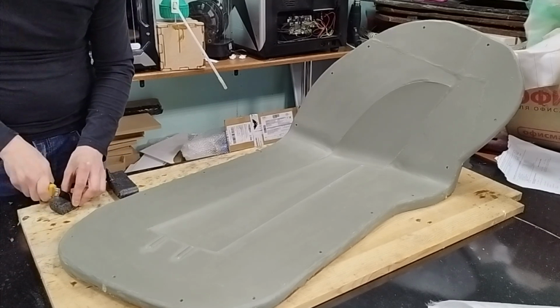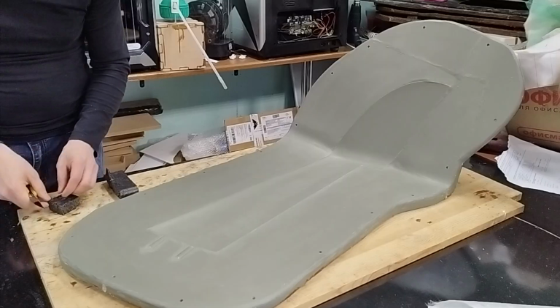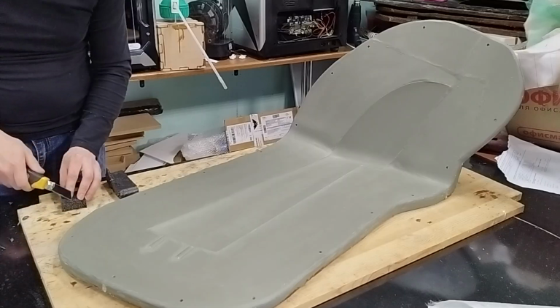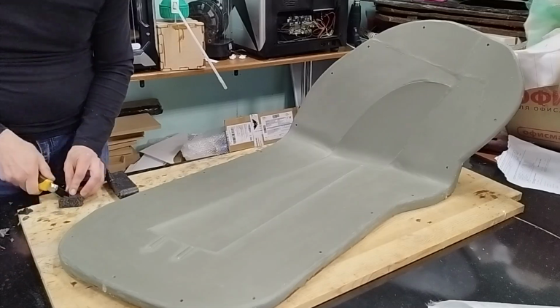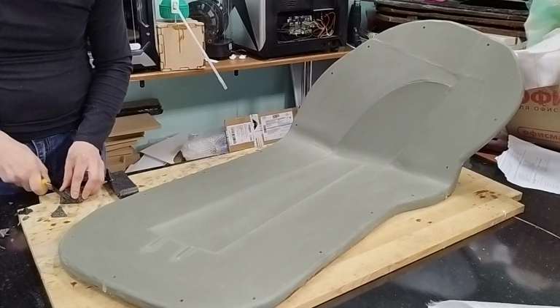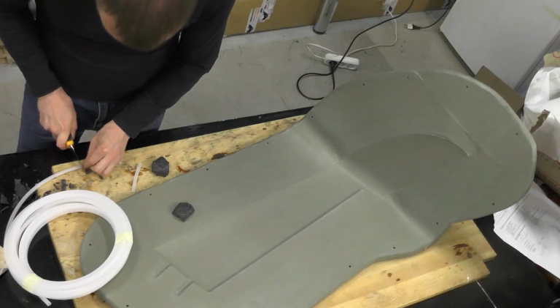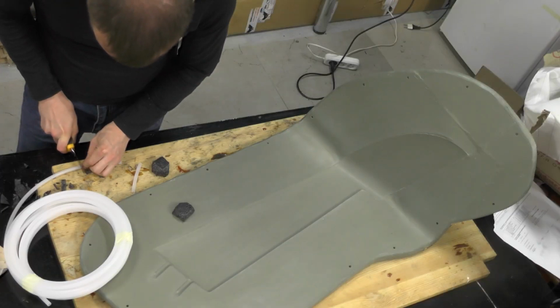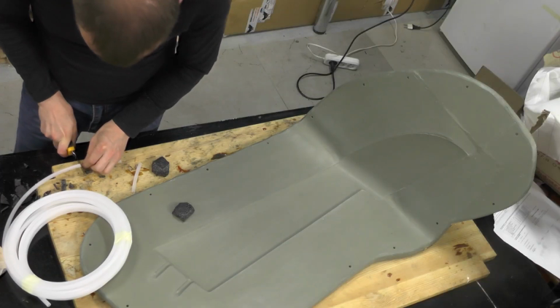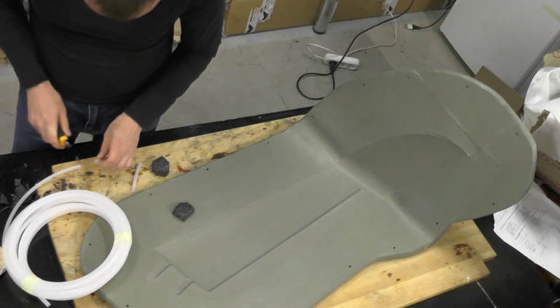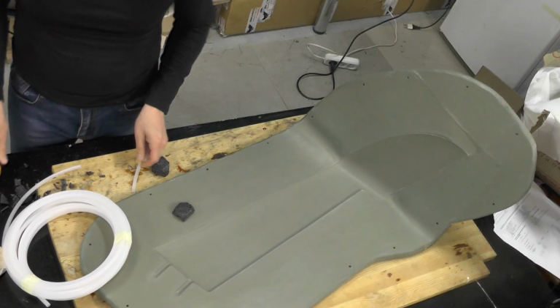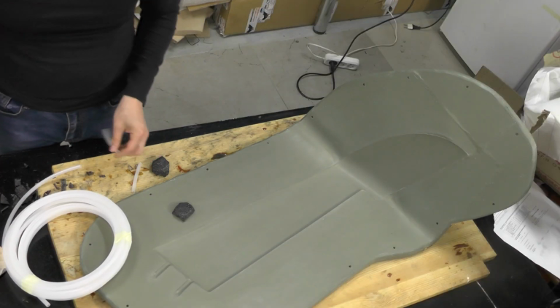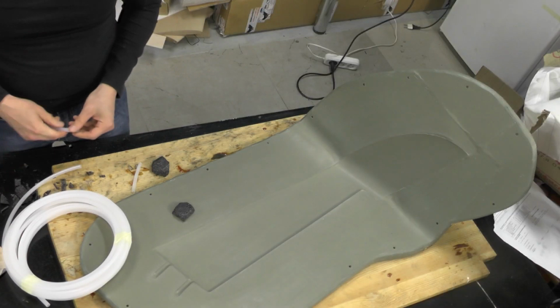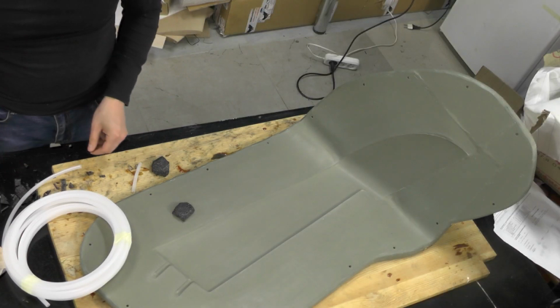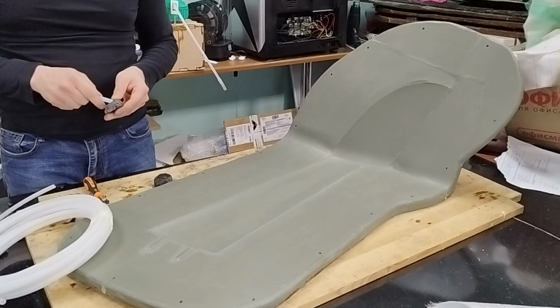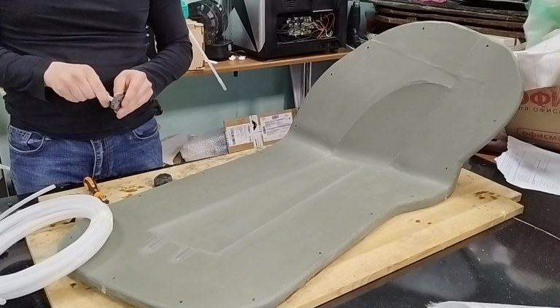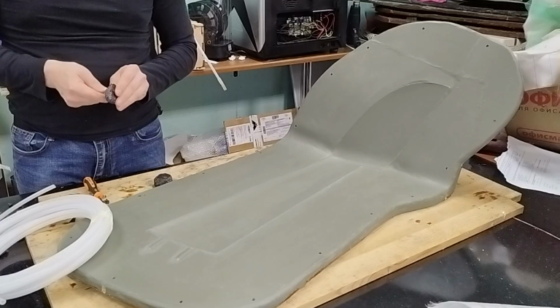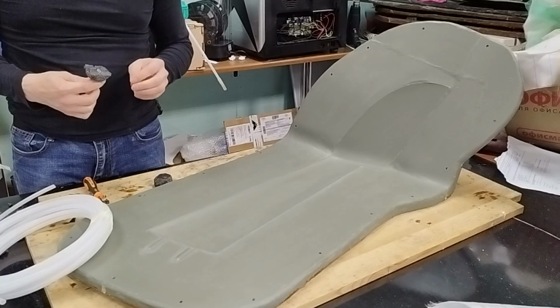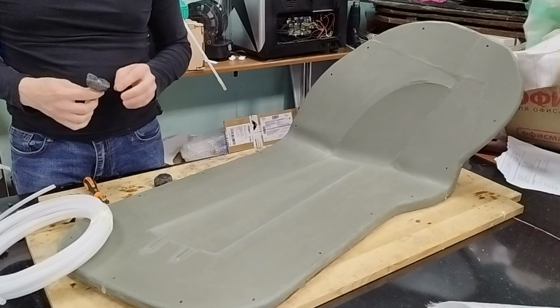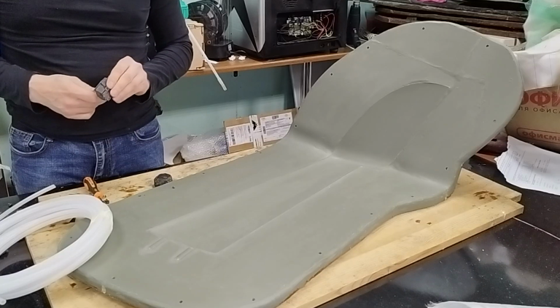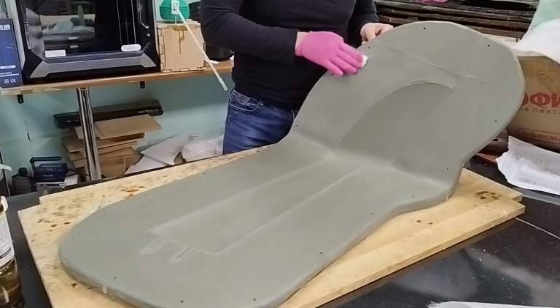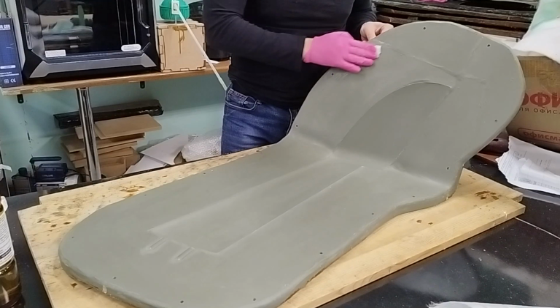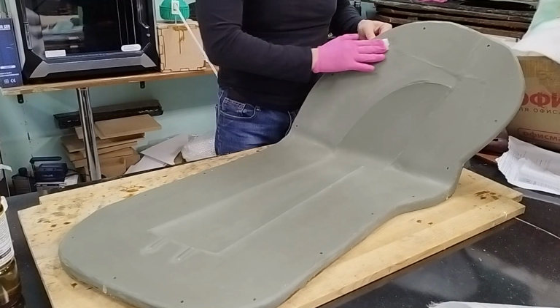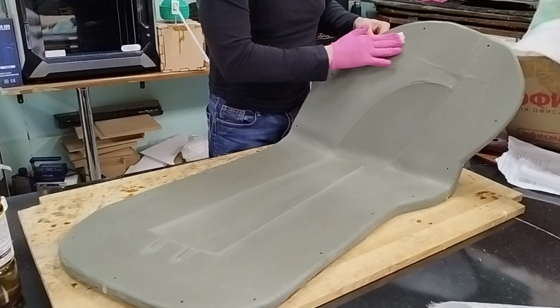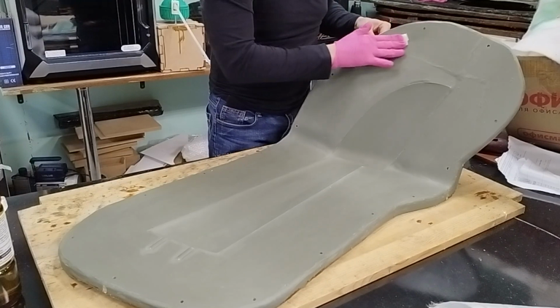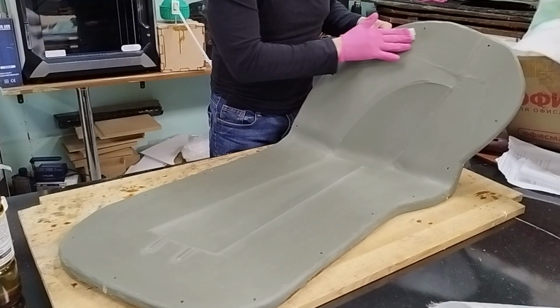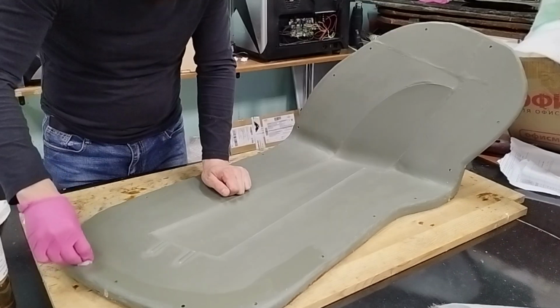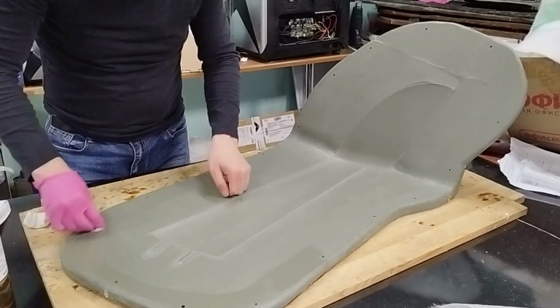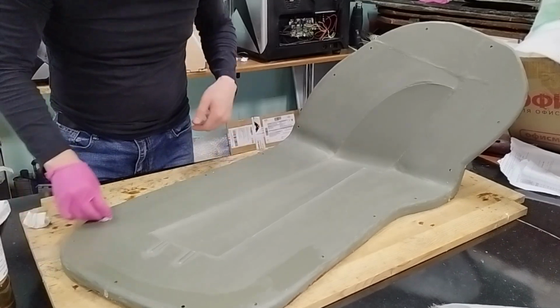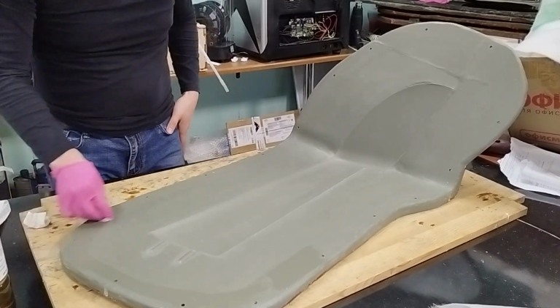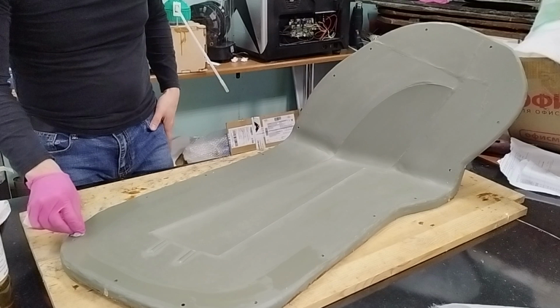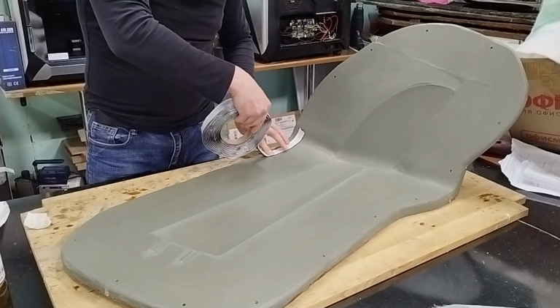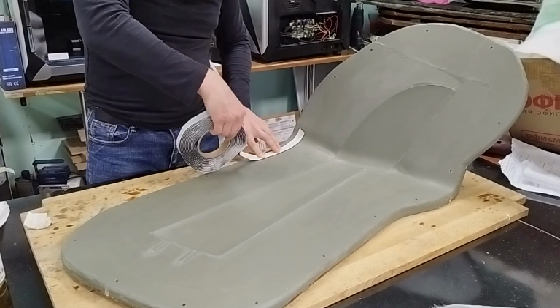From foam scraps we'll also make the inlet ports to connect our bag to the vacuum pump and the resin feed line. We clean the mold surface from contaminants and wax residues, then place a sealing tape along the perimeter.